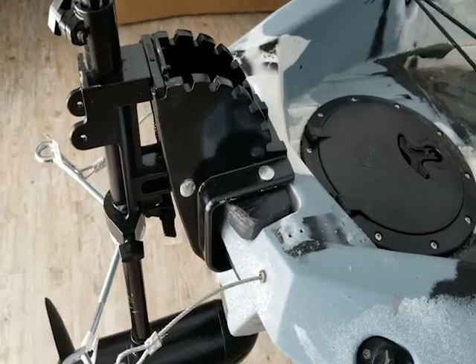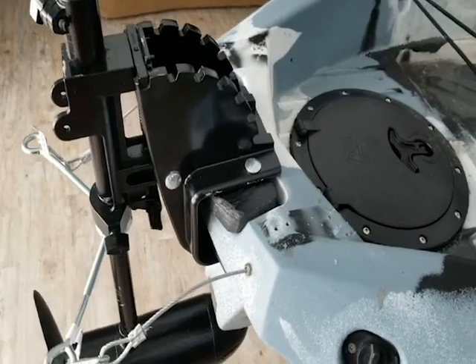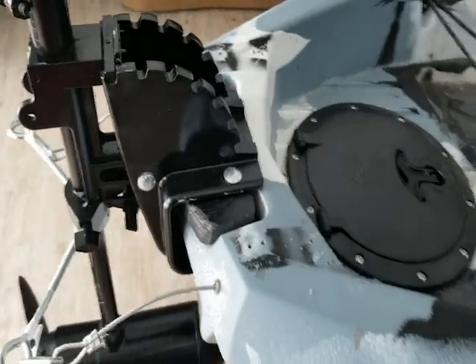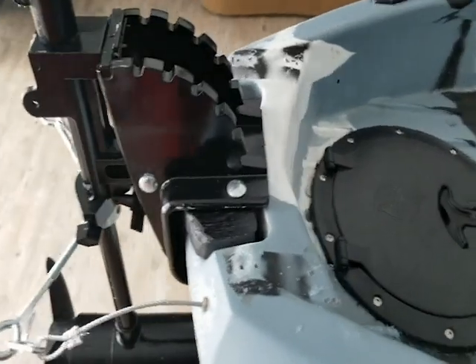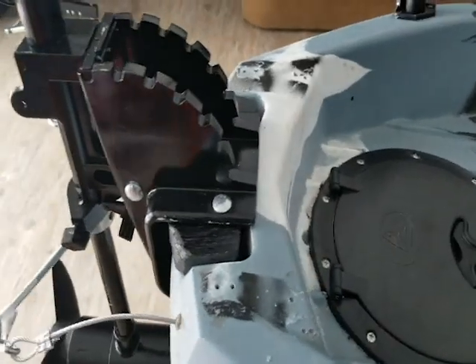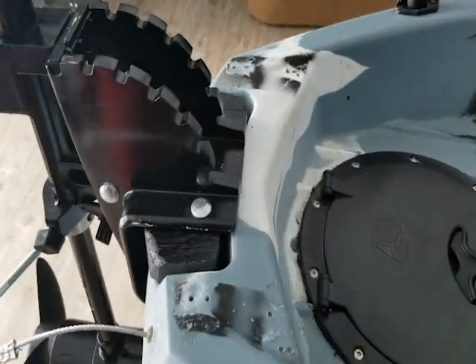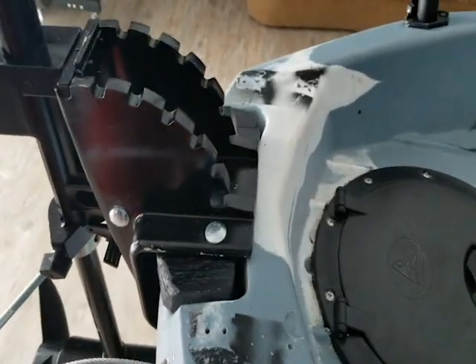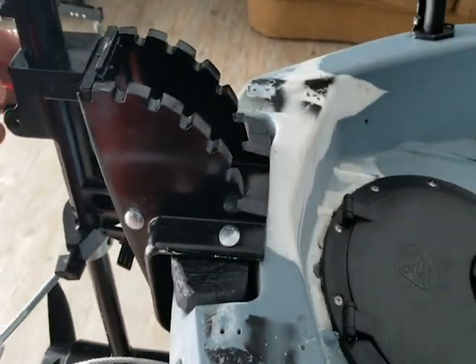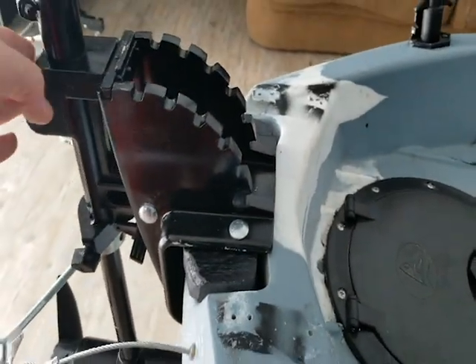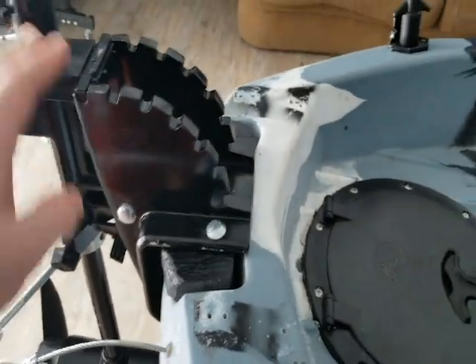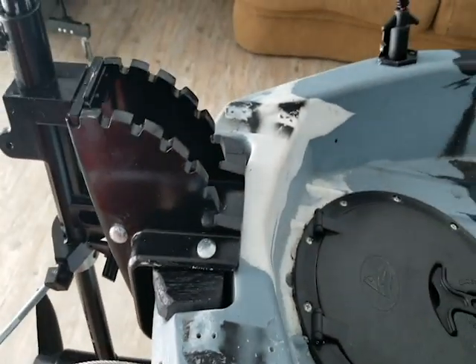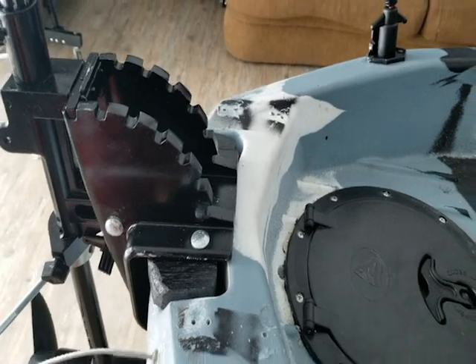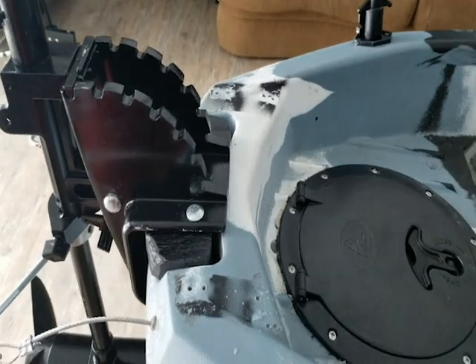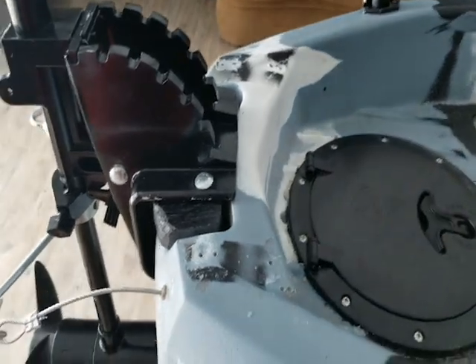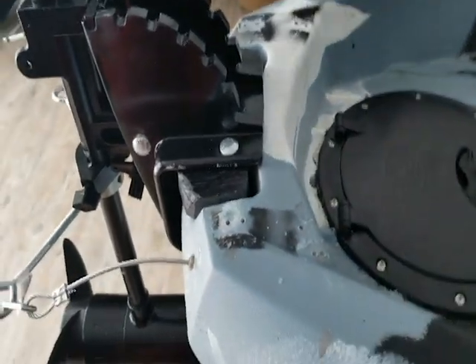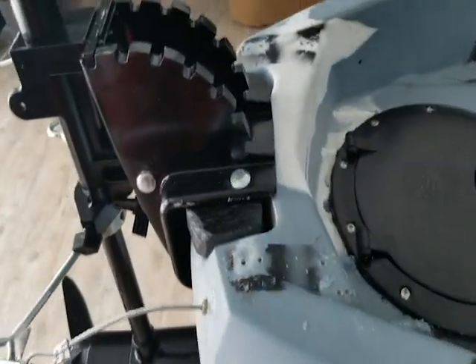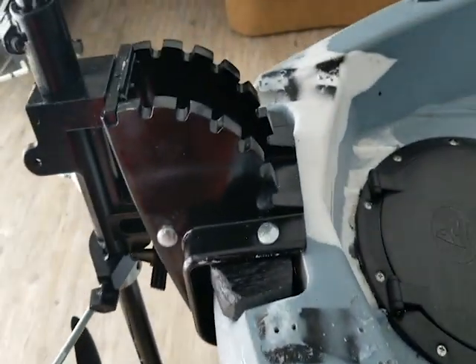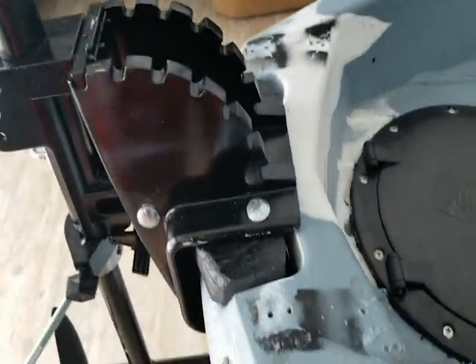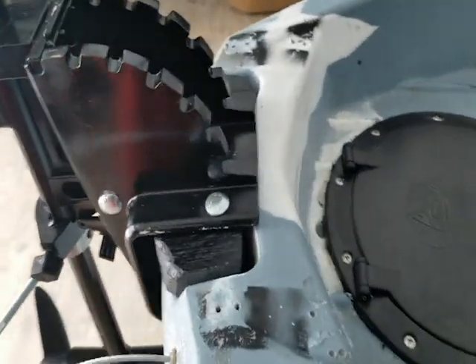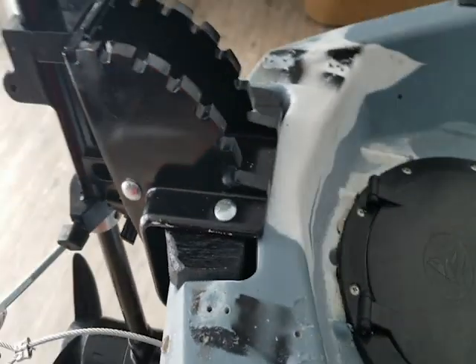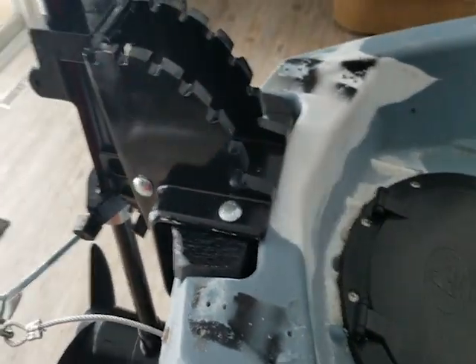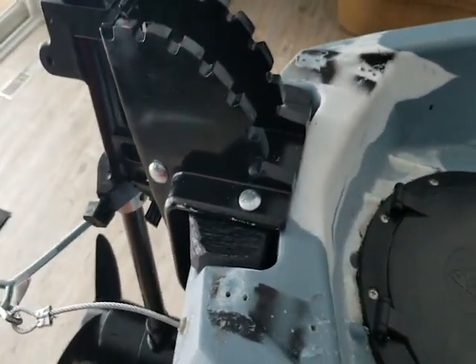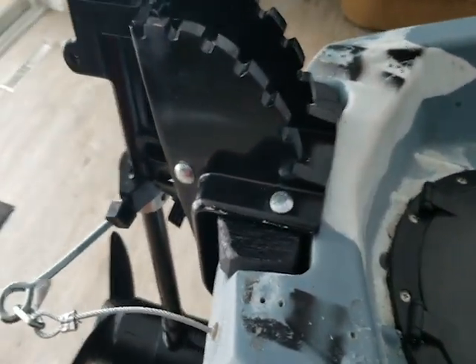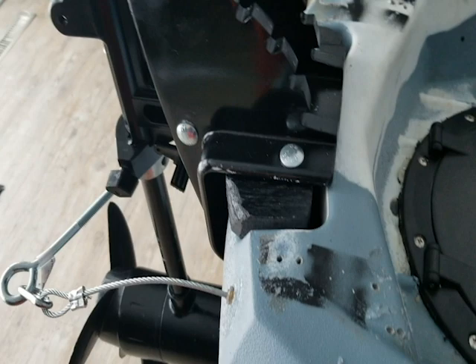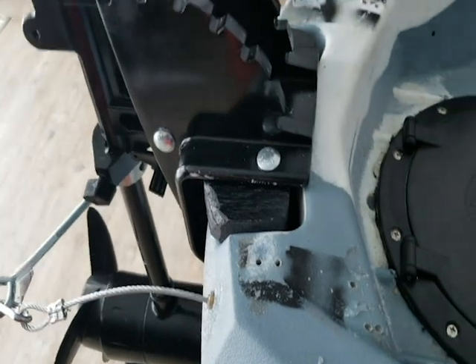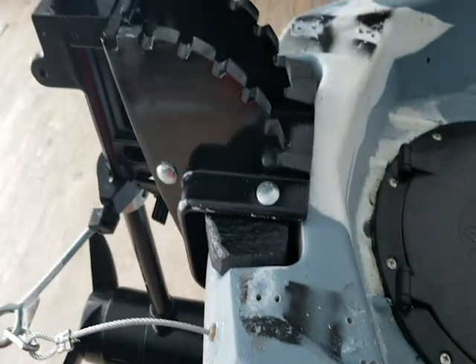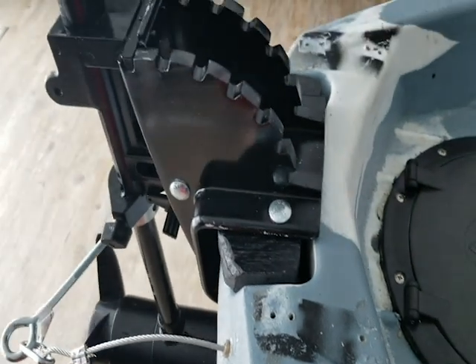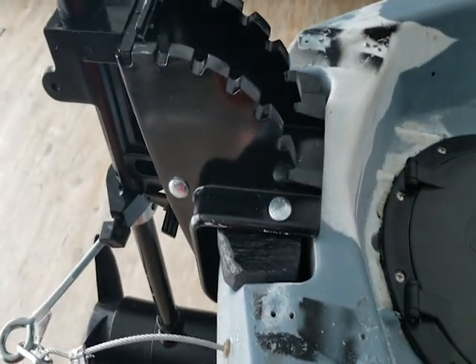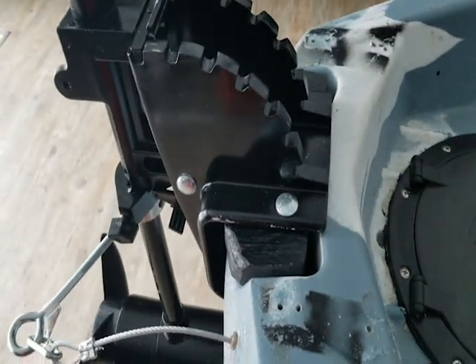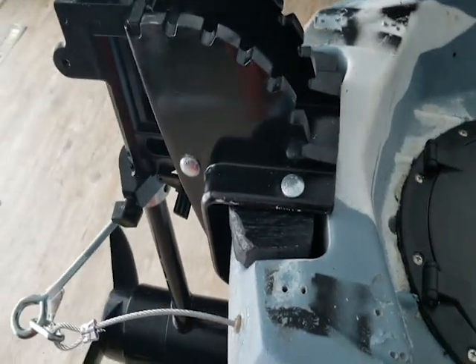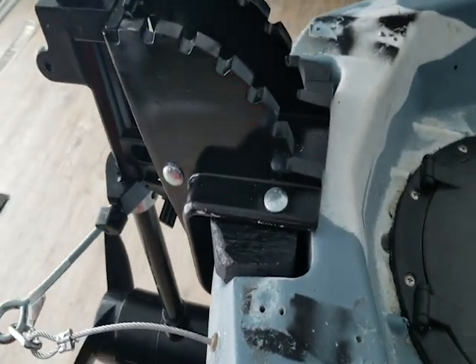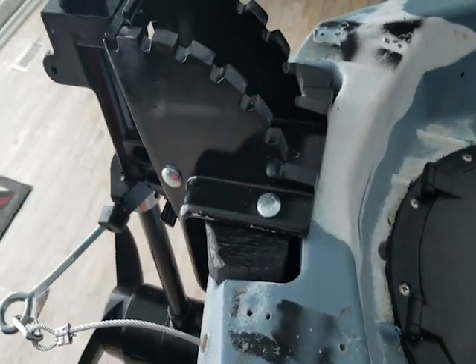Next we're going to talk about mounting this trolling motor onto the kayak itself. To me, this was the hardest part of this entire install, and I went through a couple different ideas before I finally found one that I felt was right.